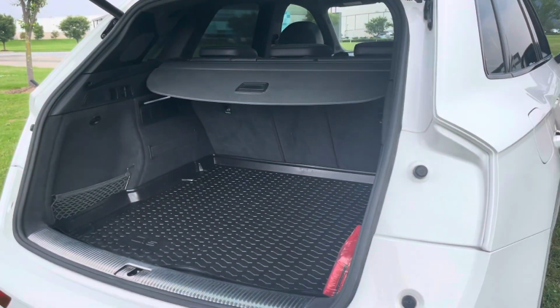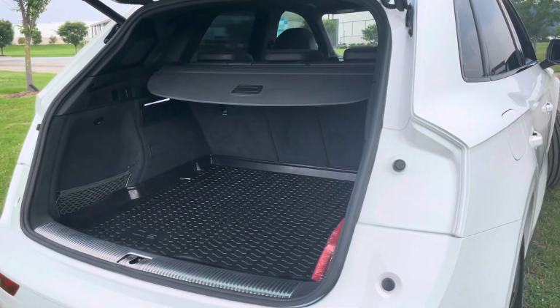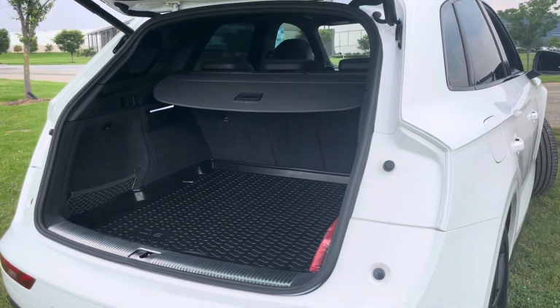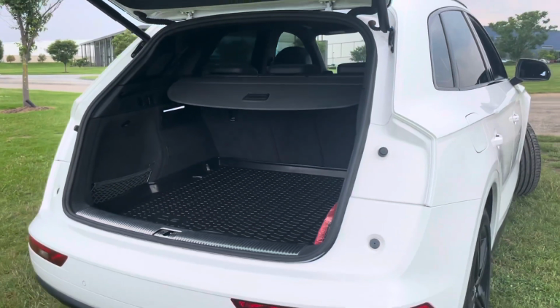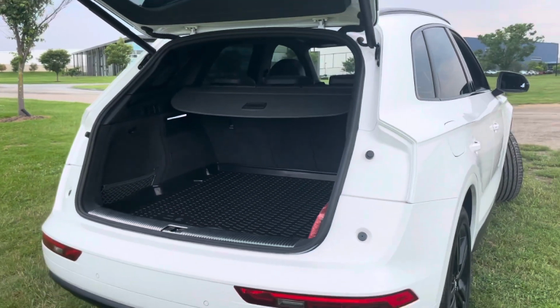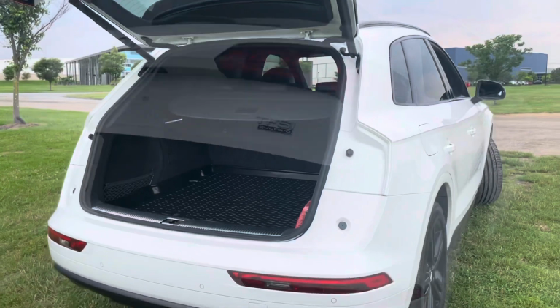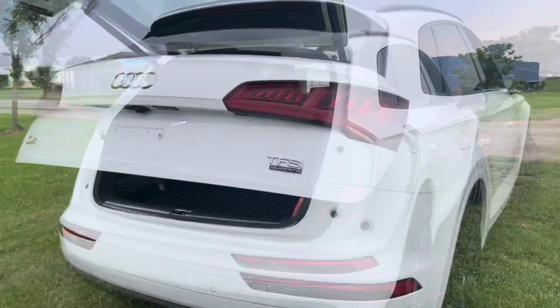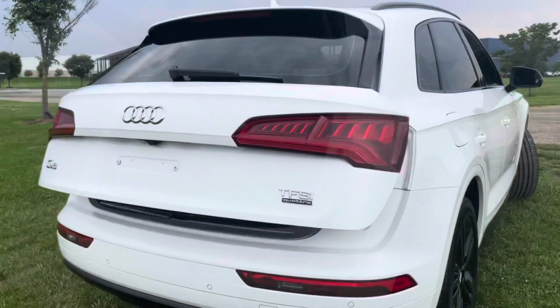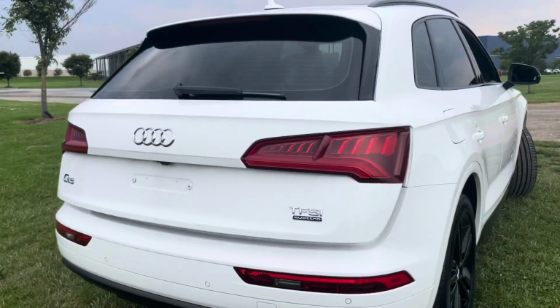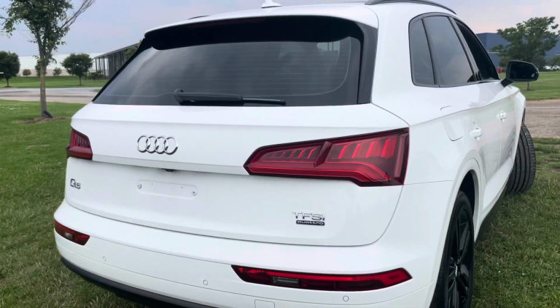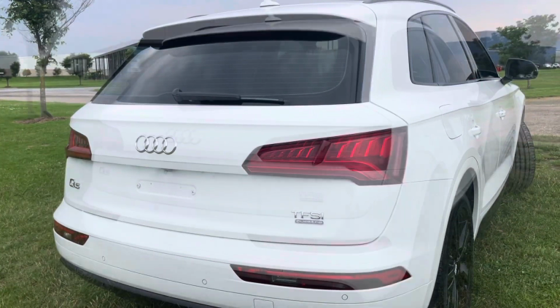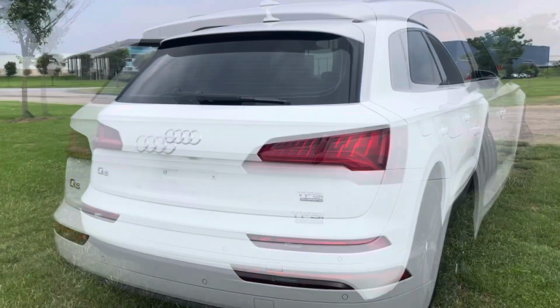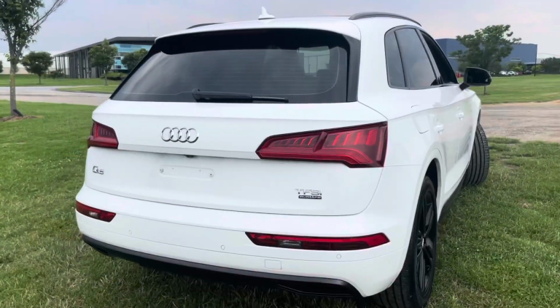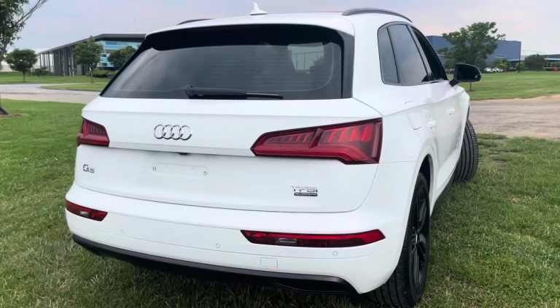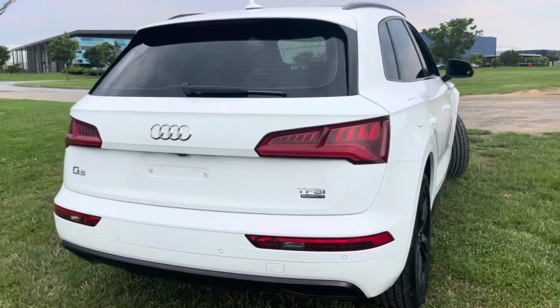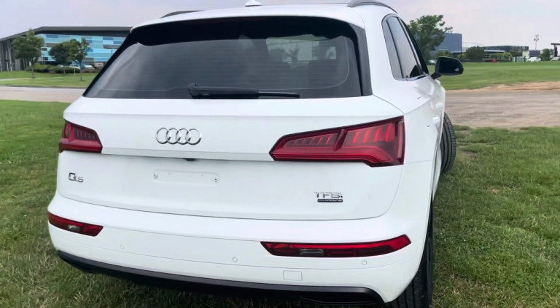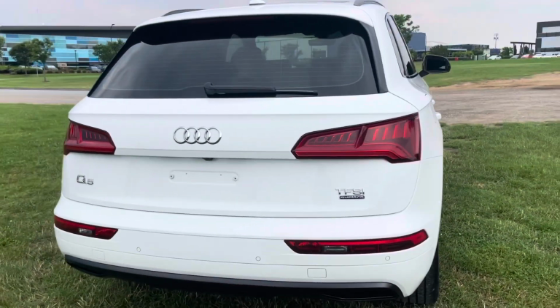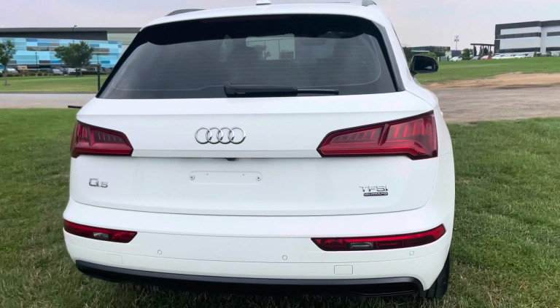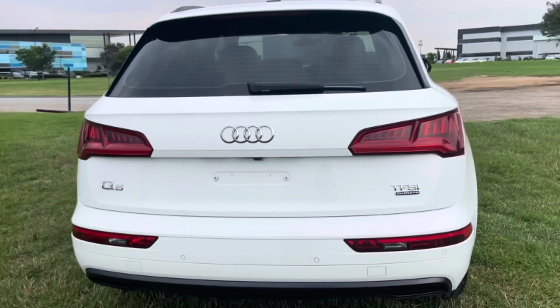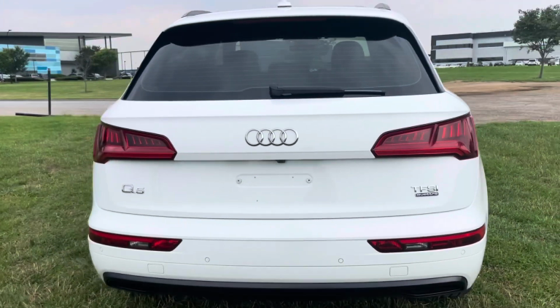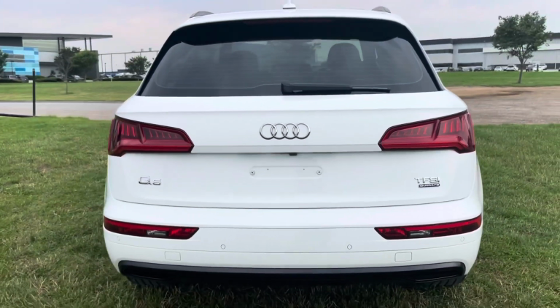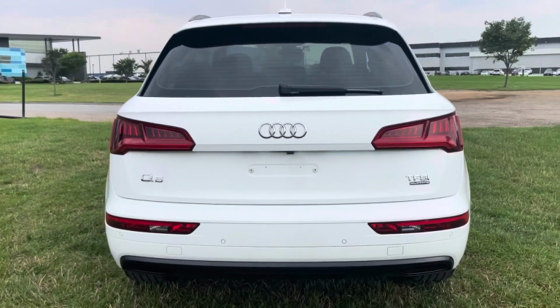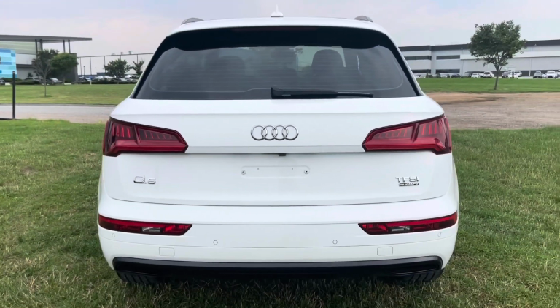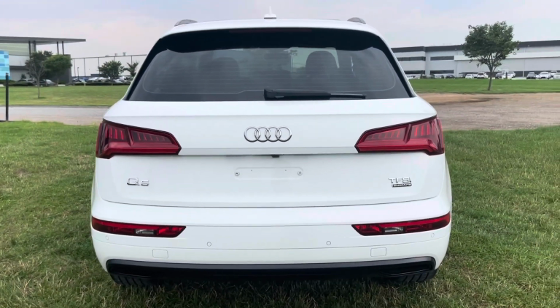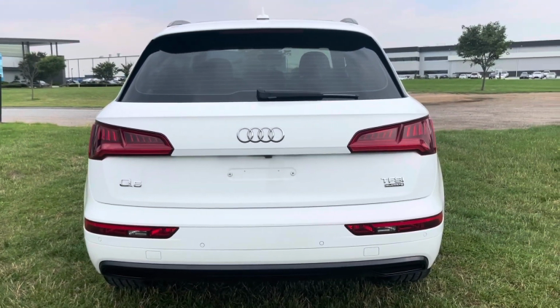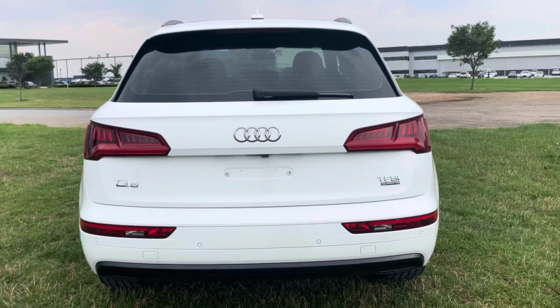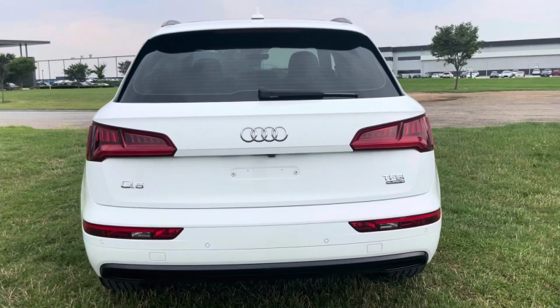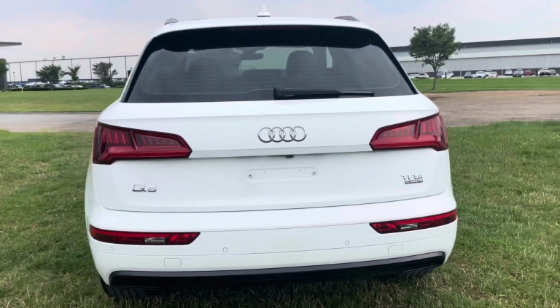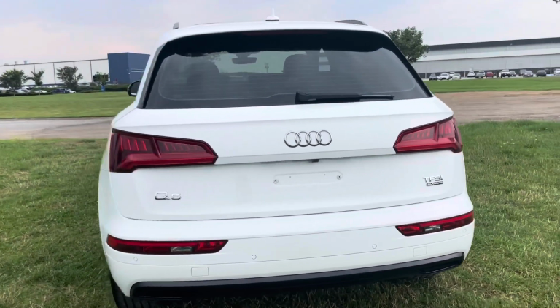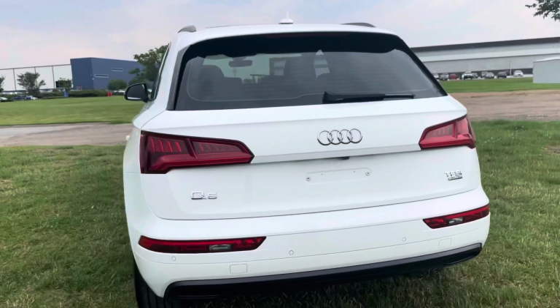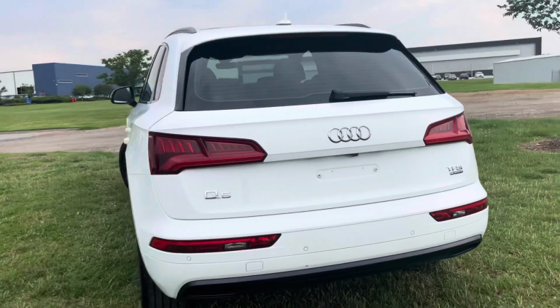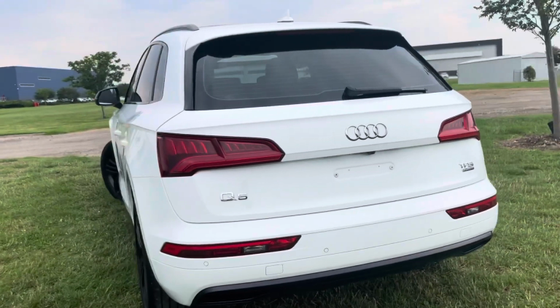You can see there through the back they've had the protector mat down from brand new. It does have your electric hold tailgate. It's got all of your cameras, reversing sensors and all of your TFSI badging.